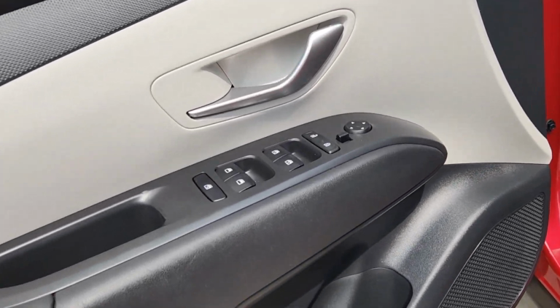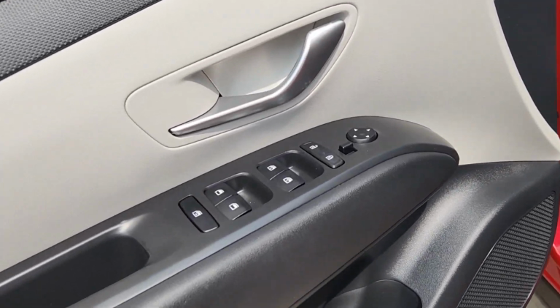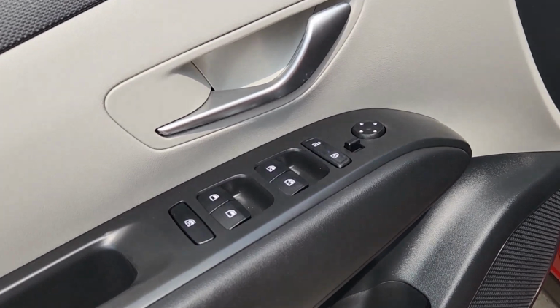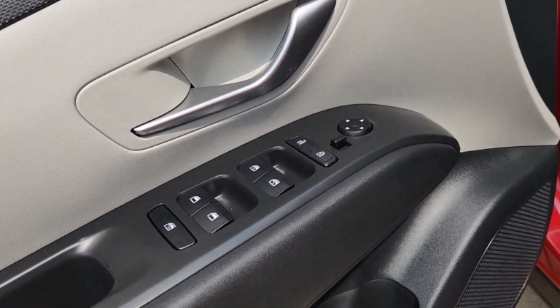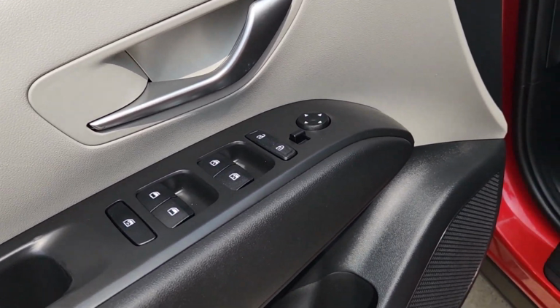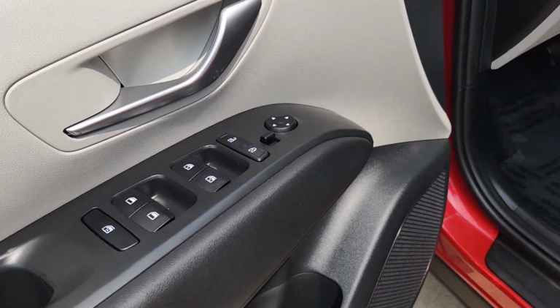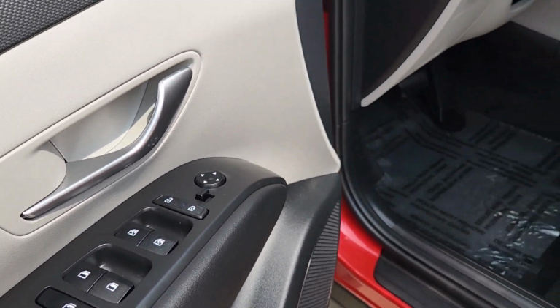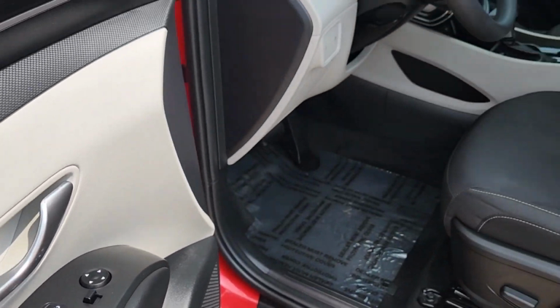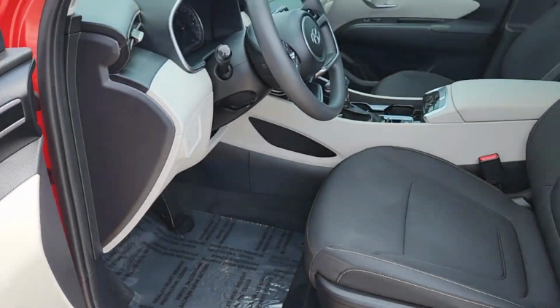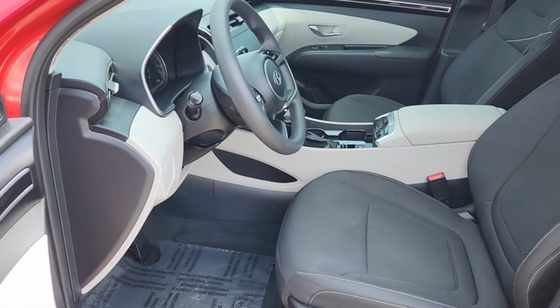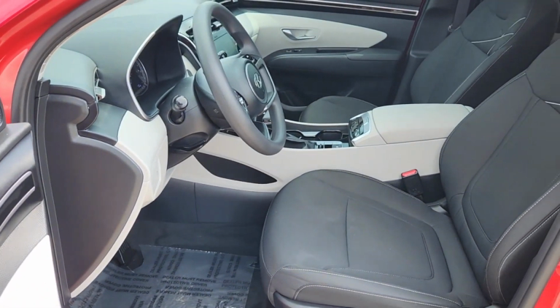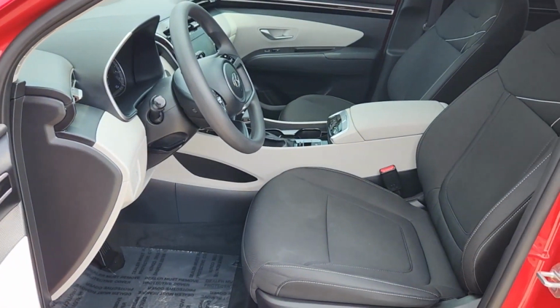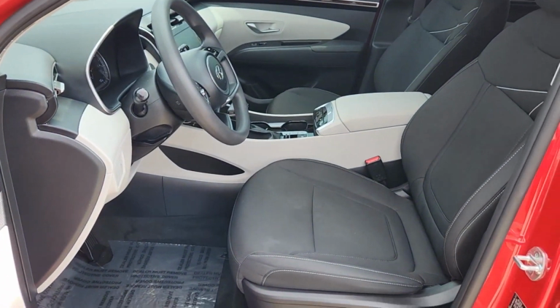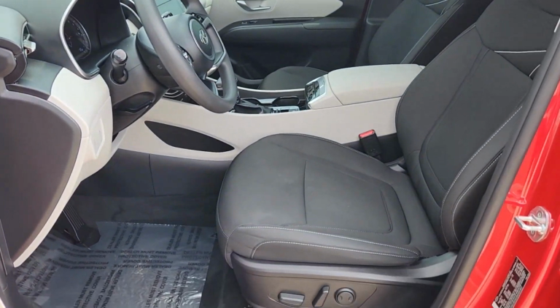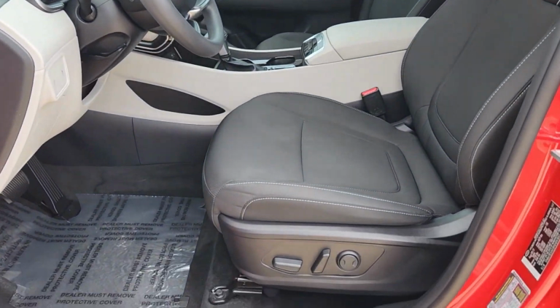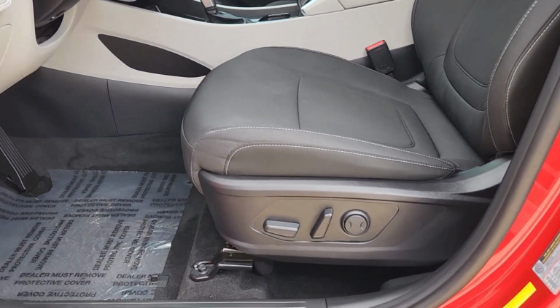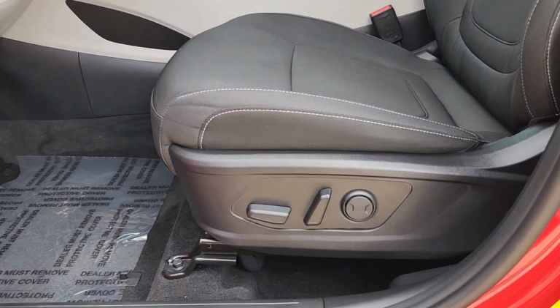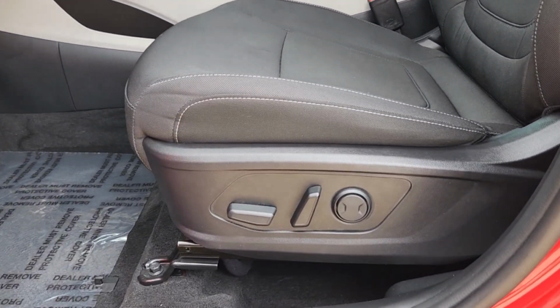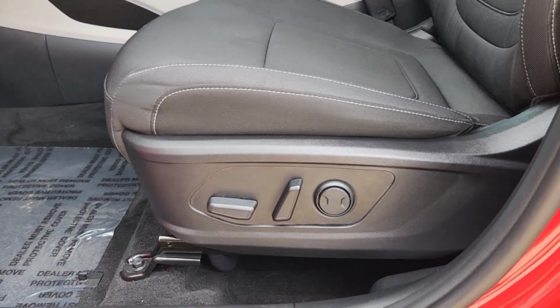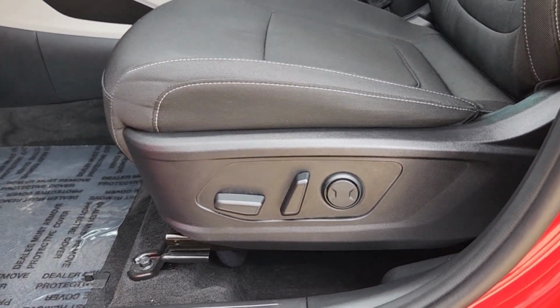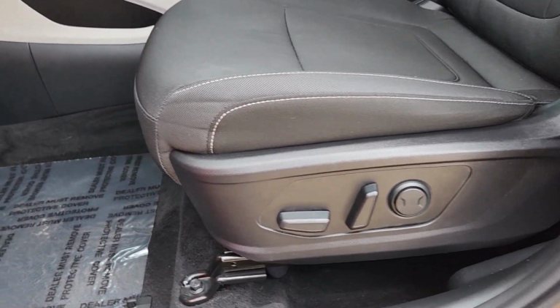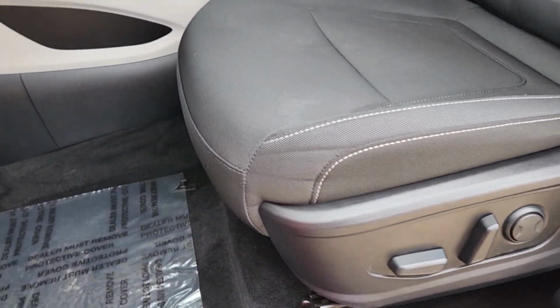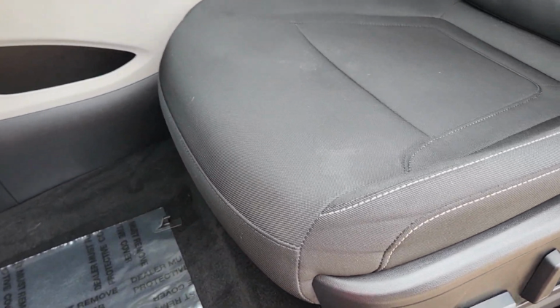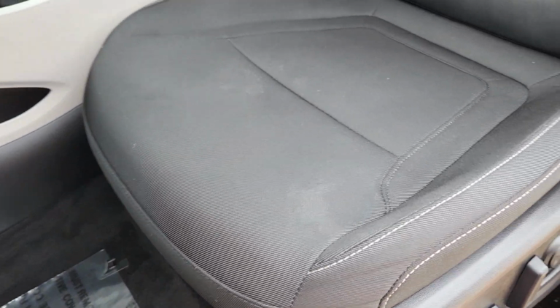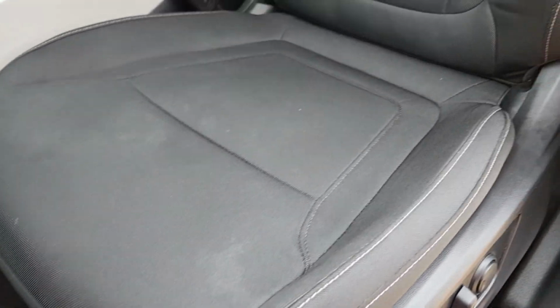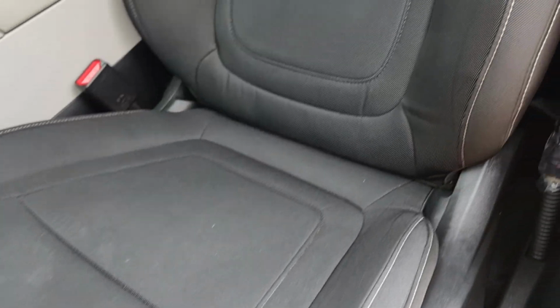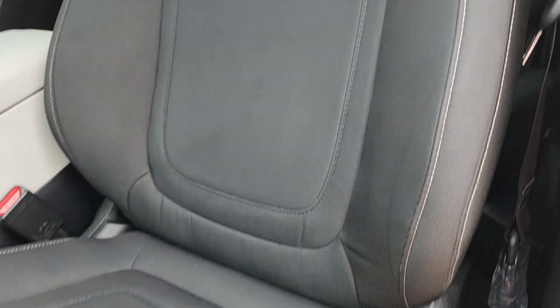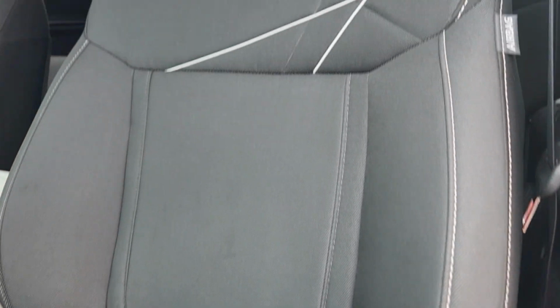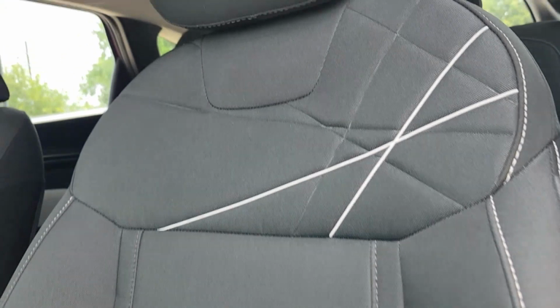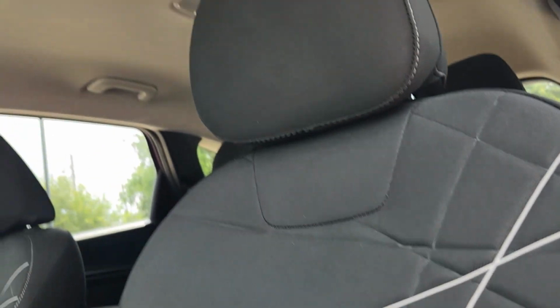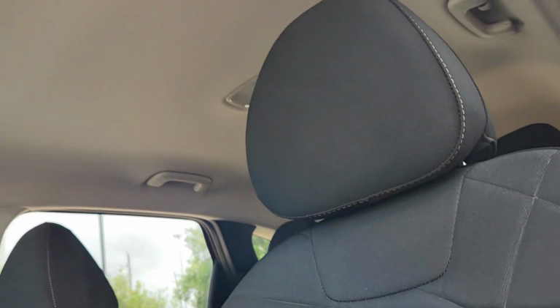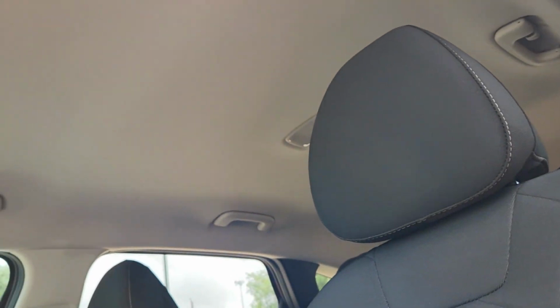Pre-collision system, navigation system, four-cylinder engine, lane-keeping assist, backup camera, heated mirrors, alarm, blind spot monitor, Bluetooth connection, 8-speed AT.